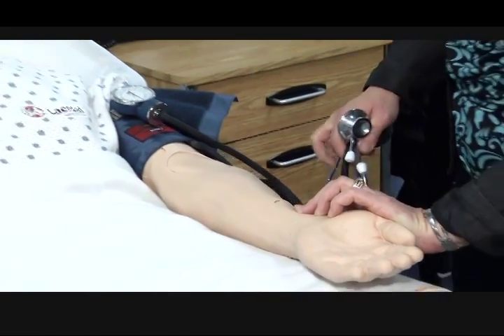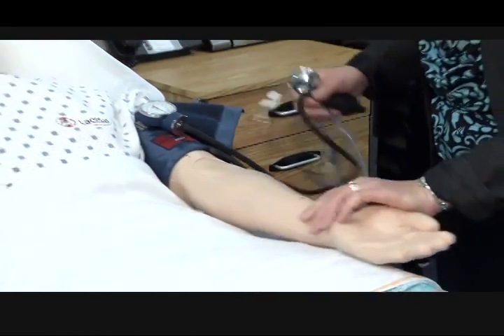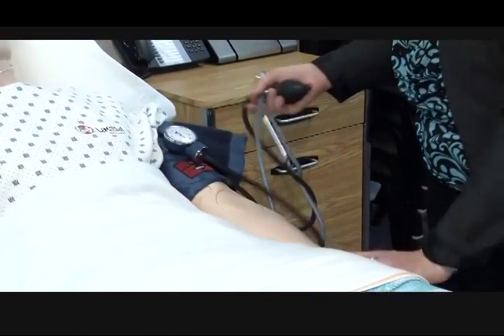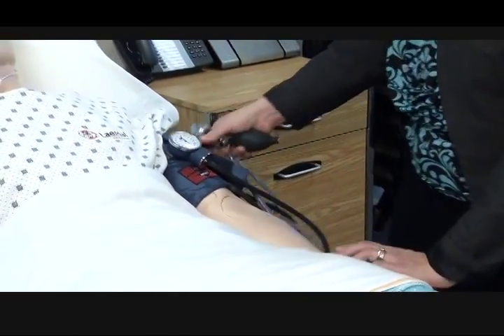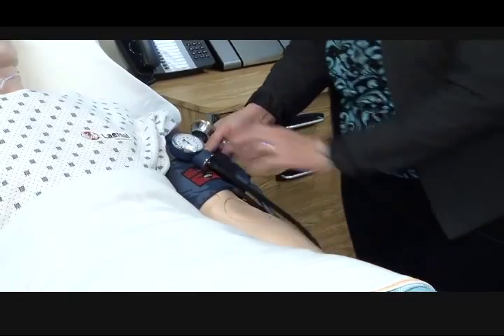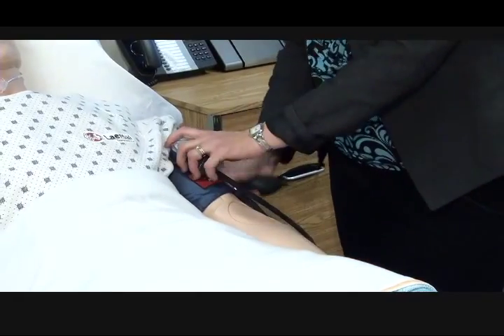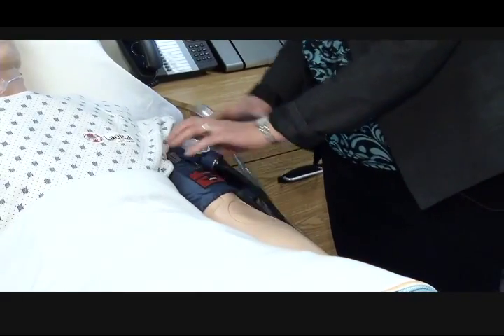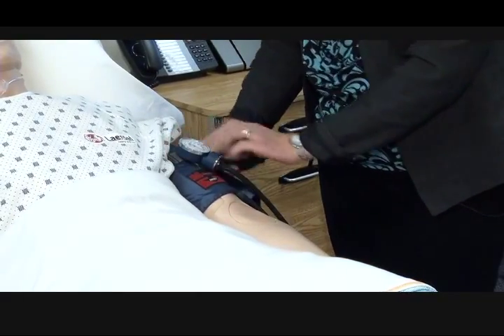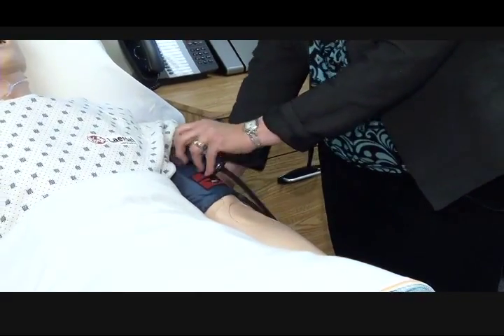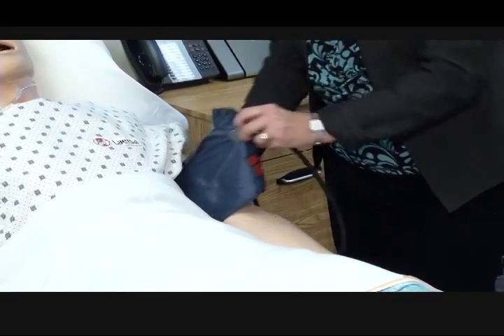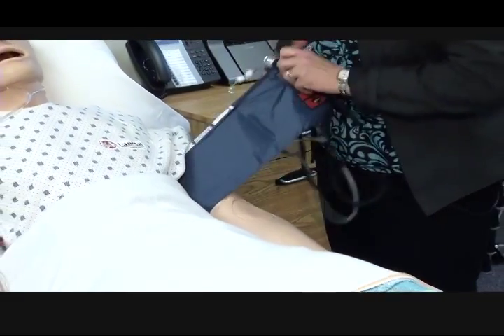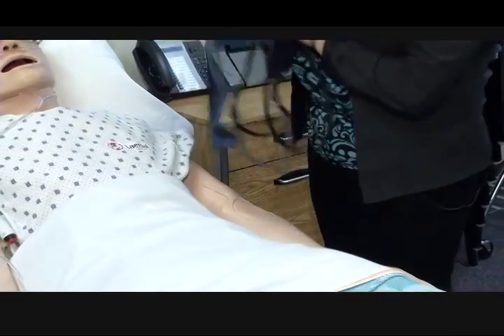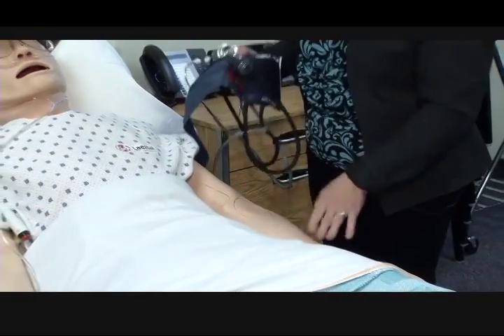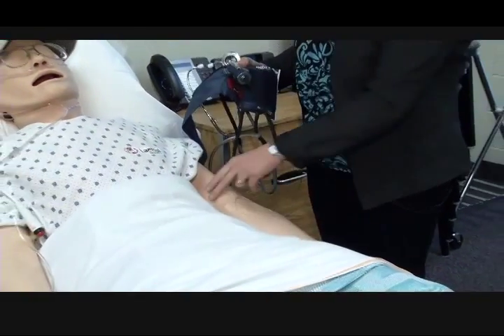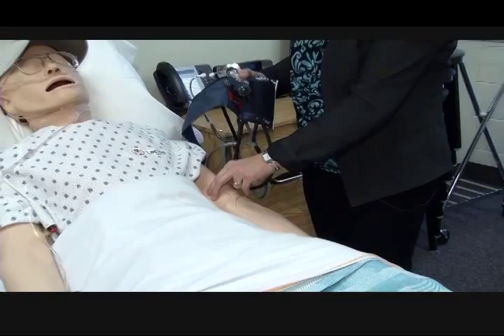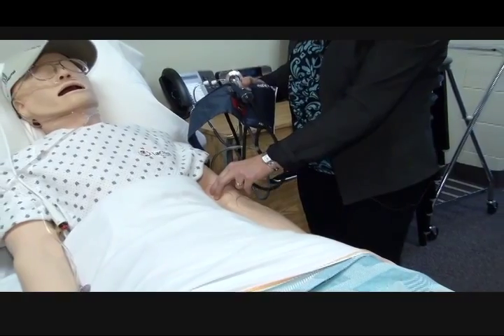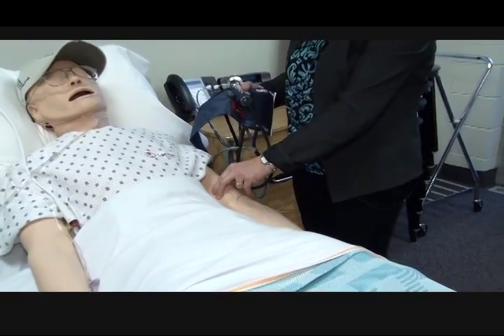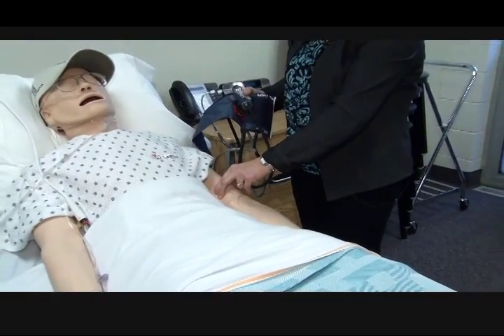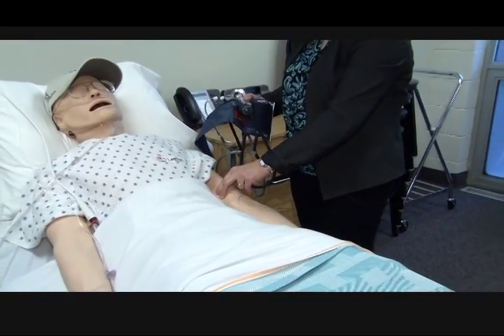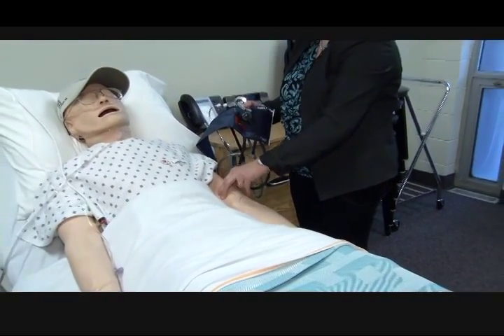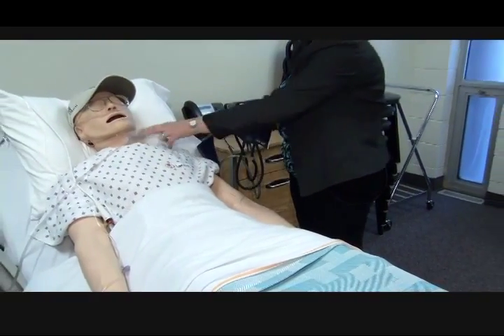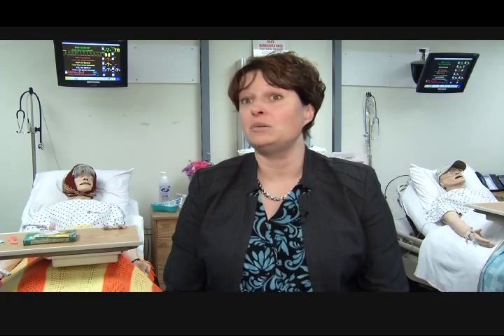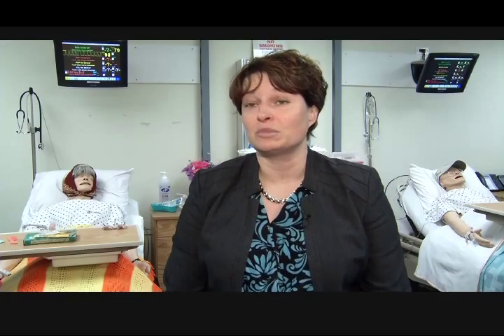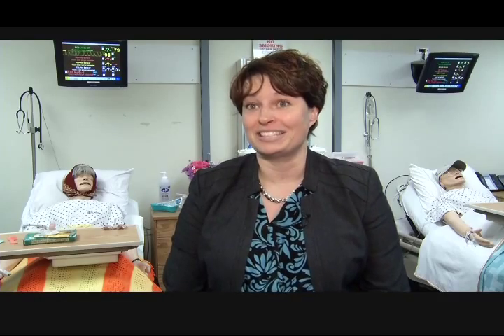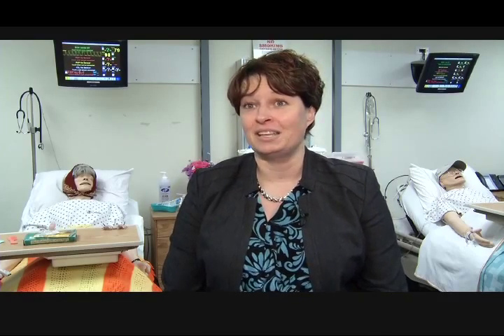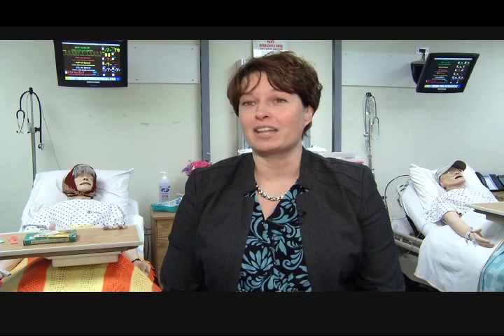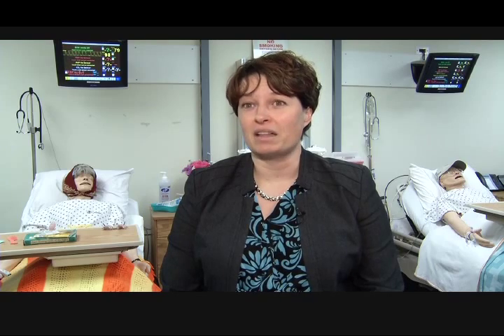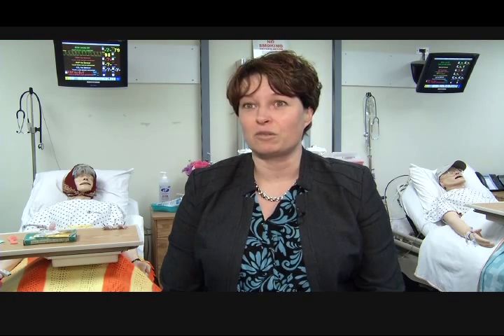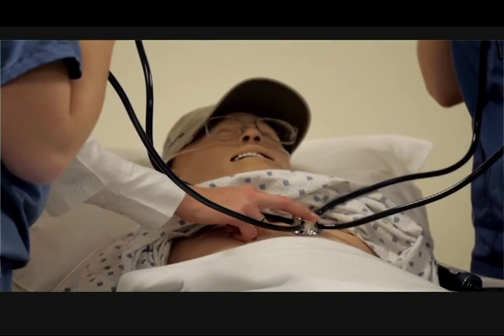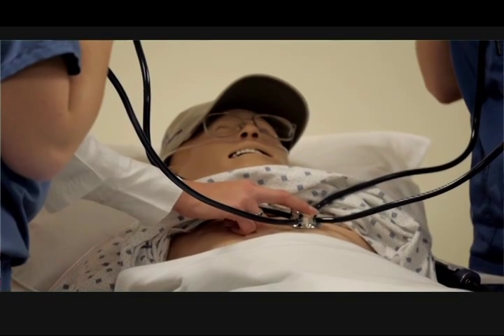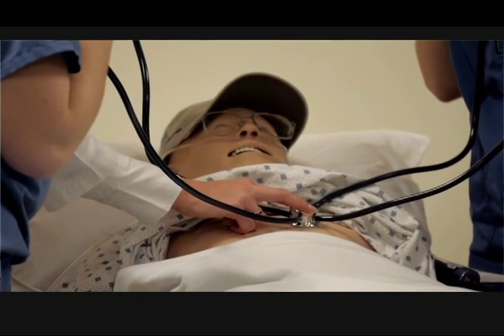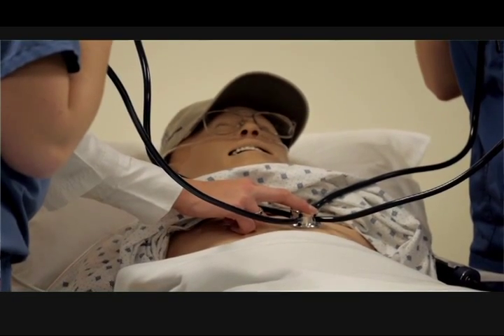It's a safe place to make mistakes. It's a safe place to be able to do something over again if you don't get it right. And it's also a place where students can learn that they do have some really good skills, and that can be validated for them. So that's another really important piece.